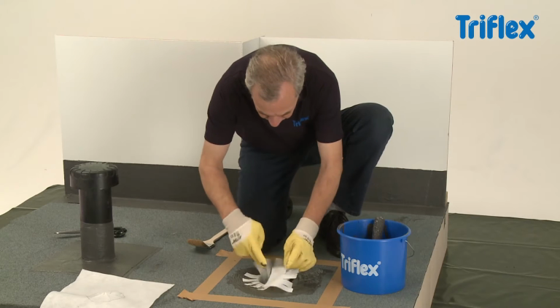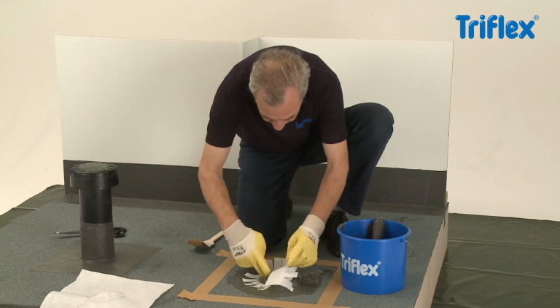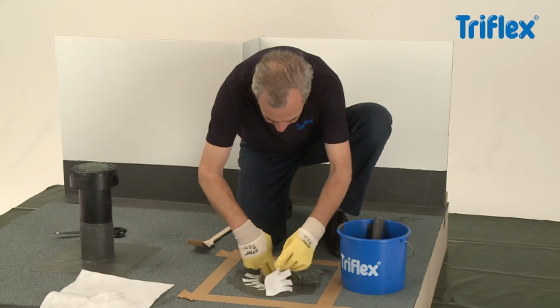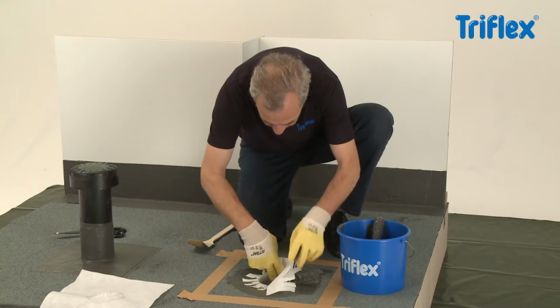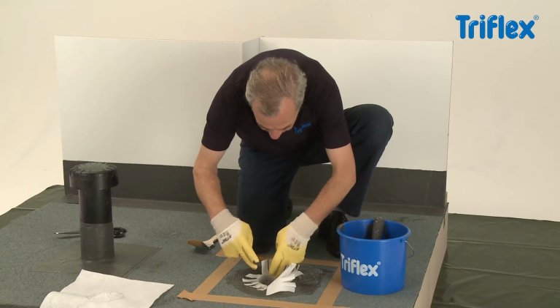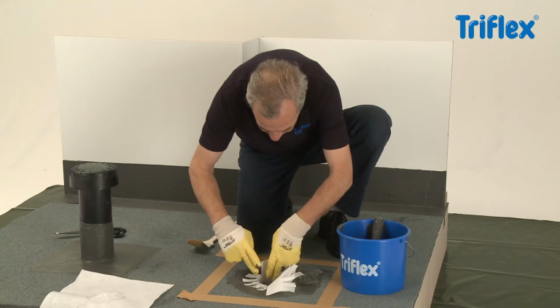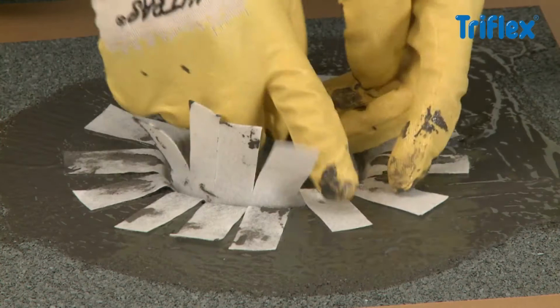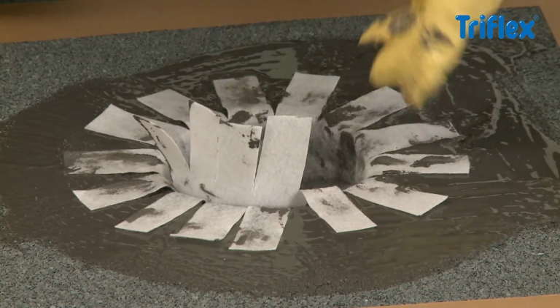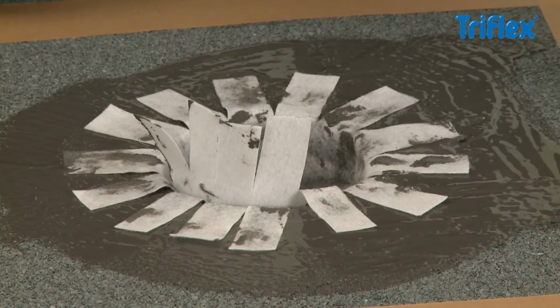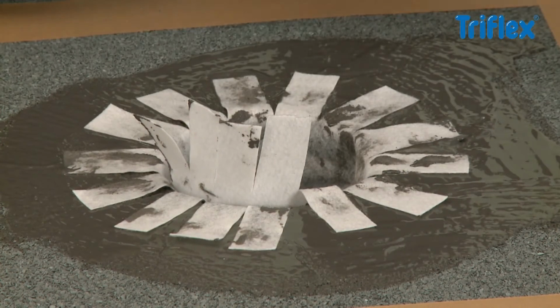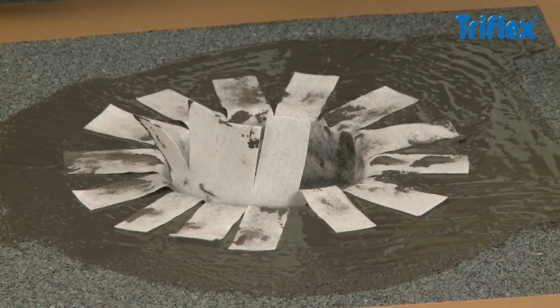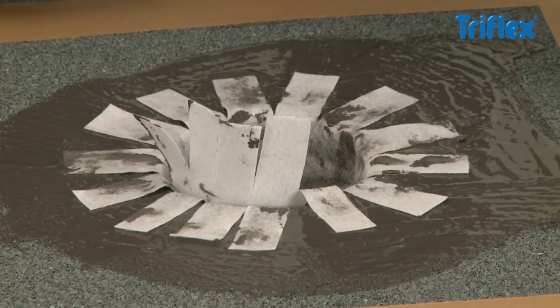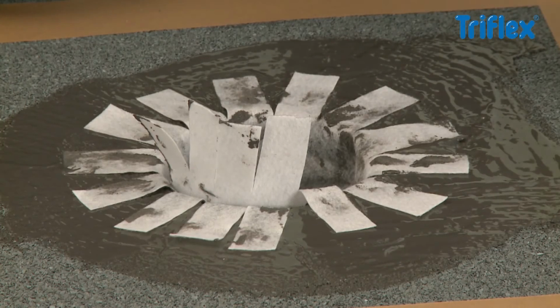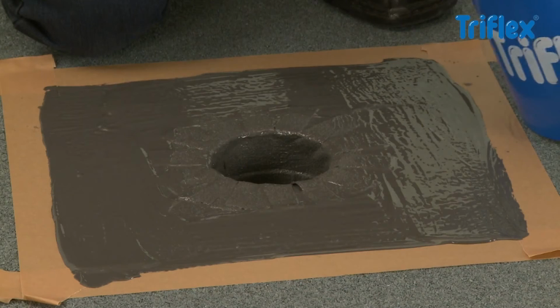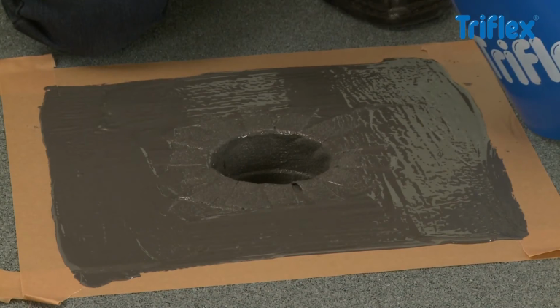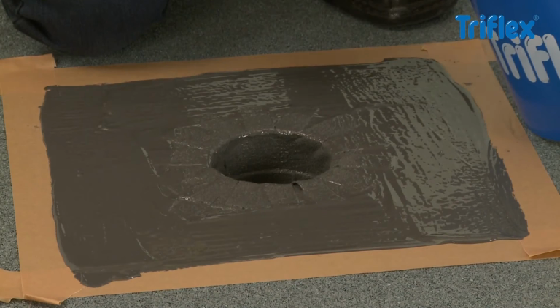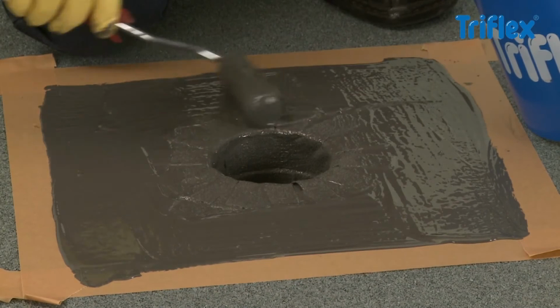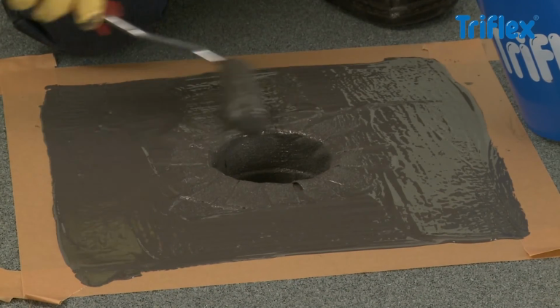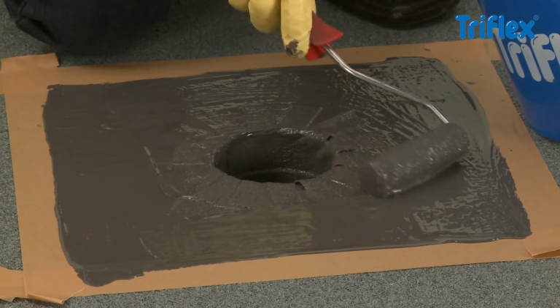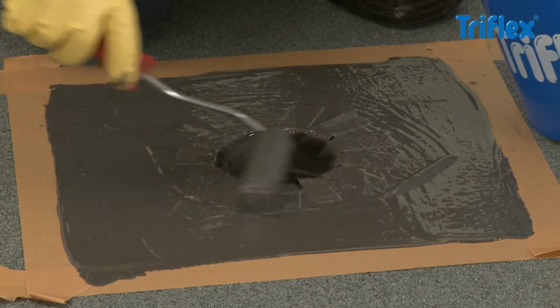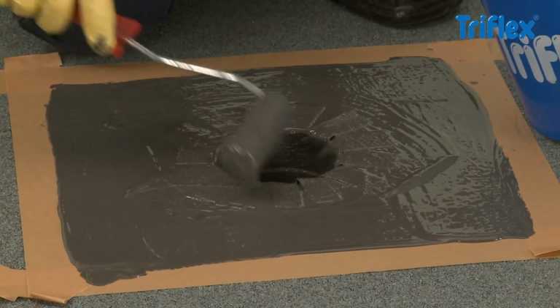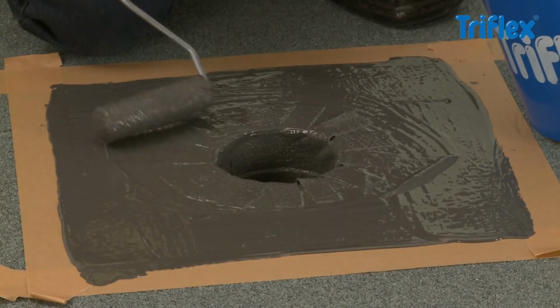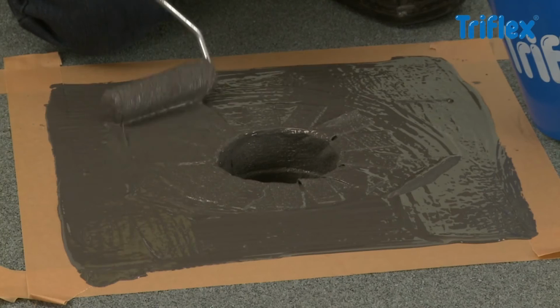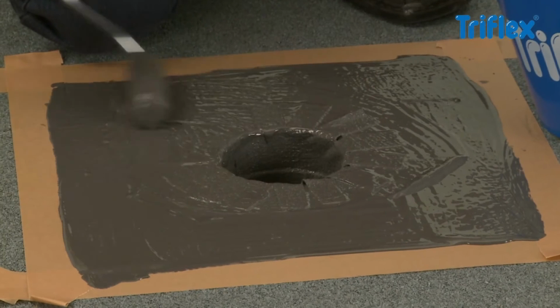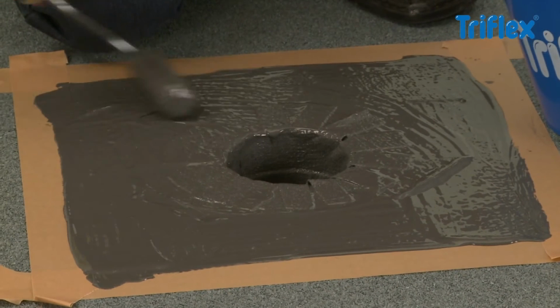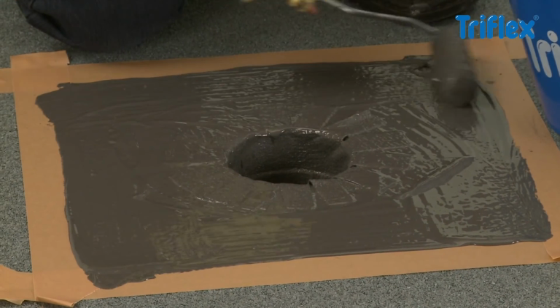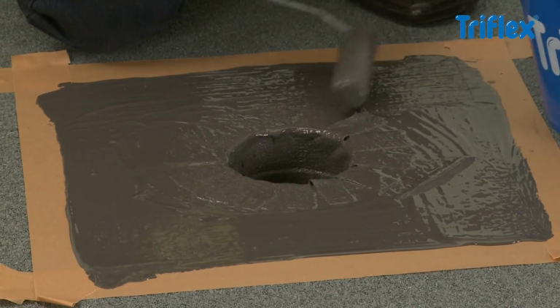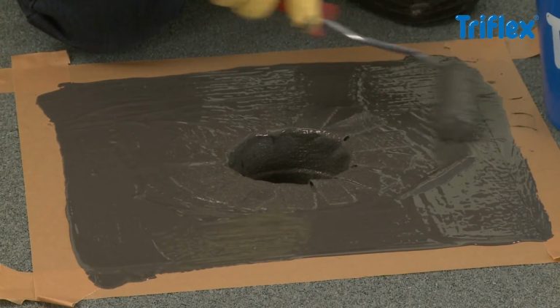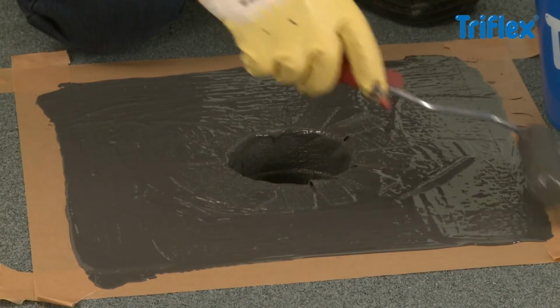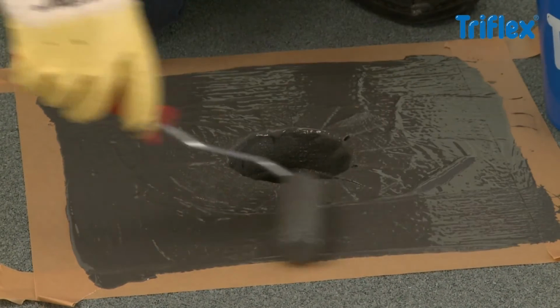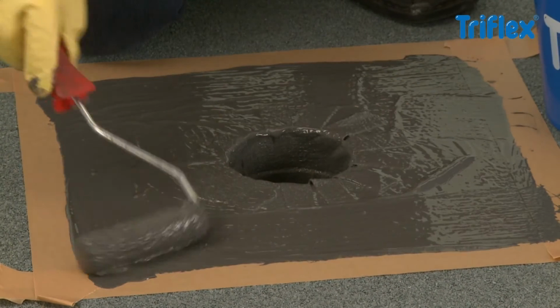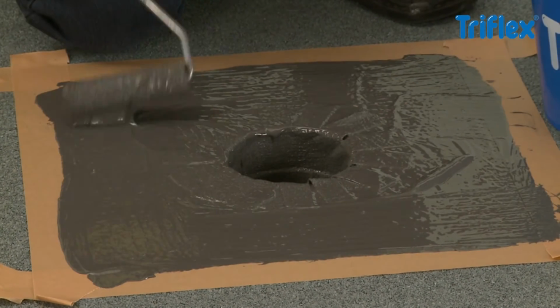Insert the fleece prepared for the penetration and press it into place, making sure there are no trapped air bubbles. Next, roll on a covering layer of approximately 1kg resin per square metre. The waterproofing is applied wet on wet.